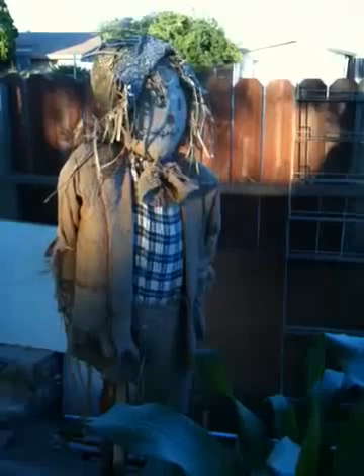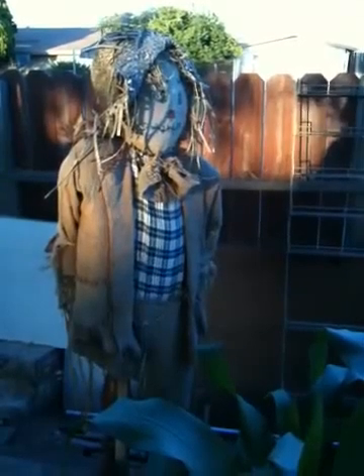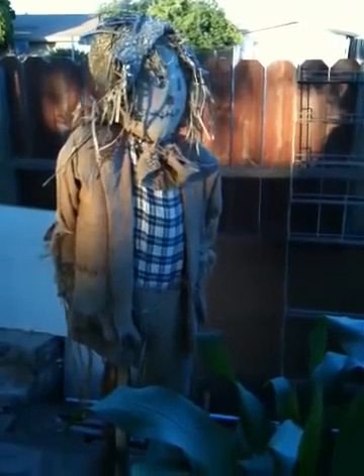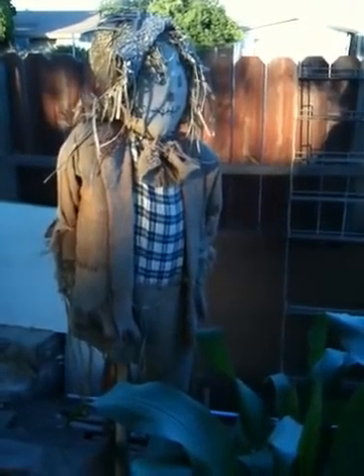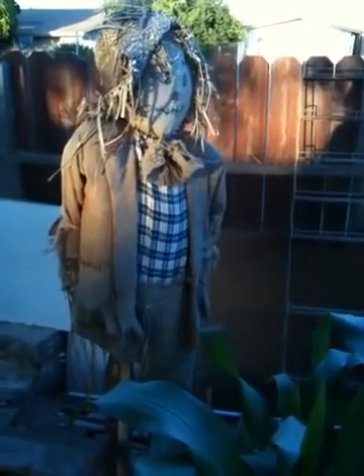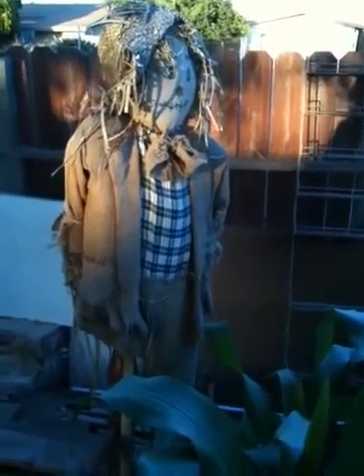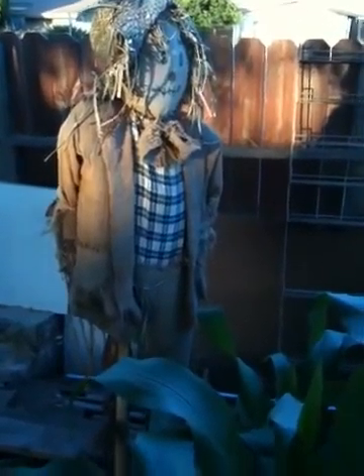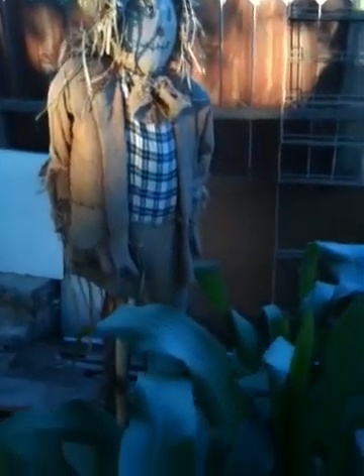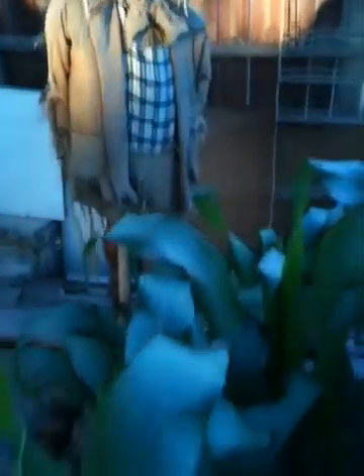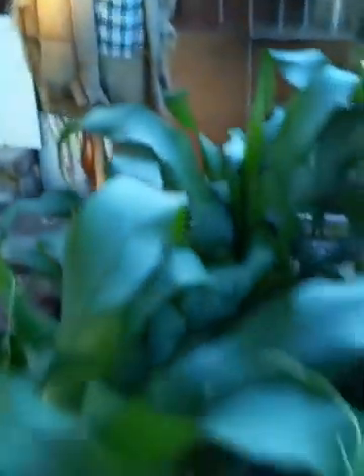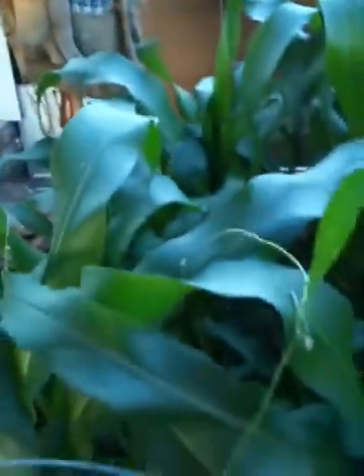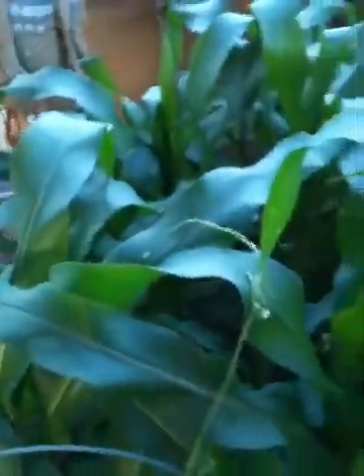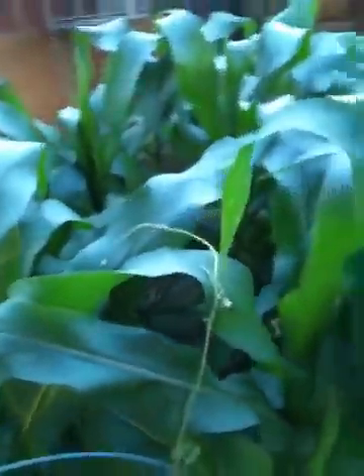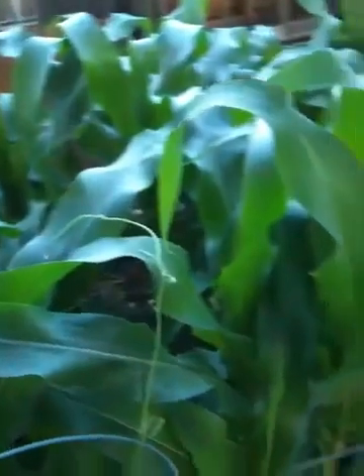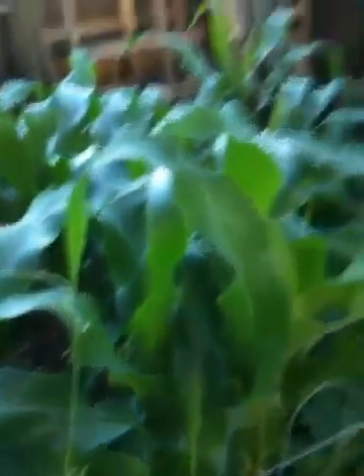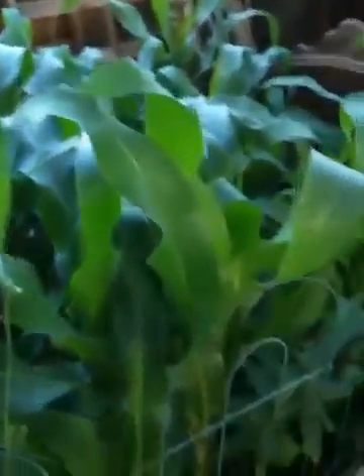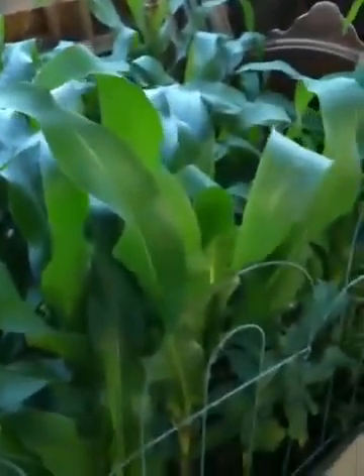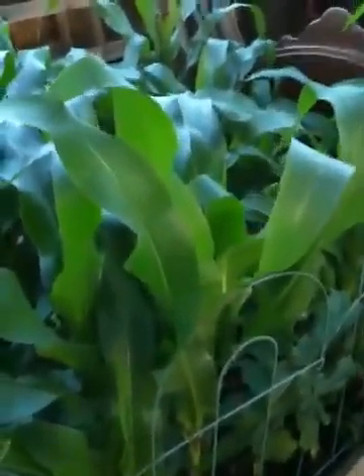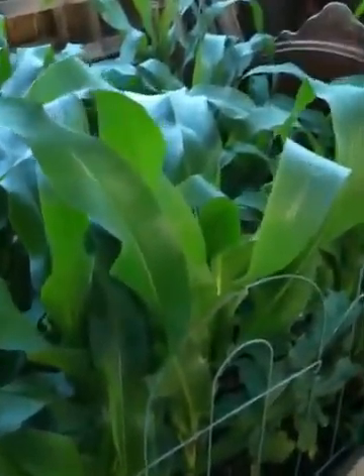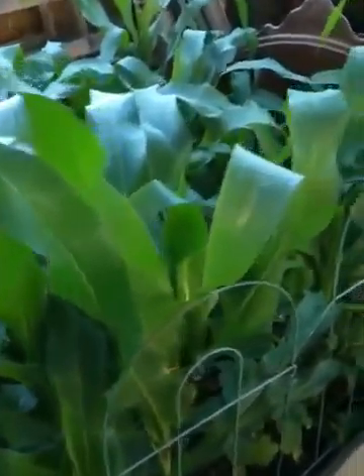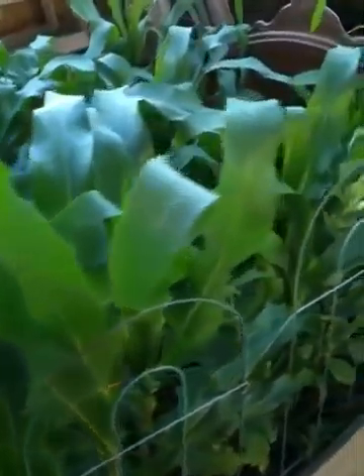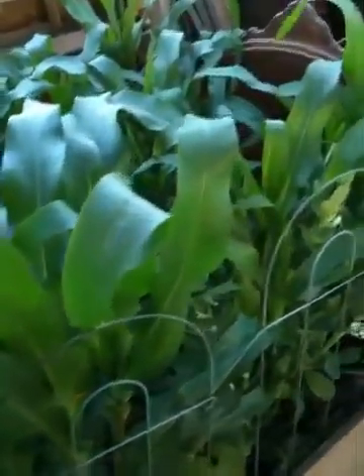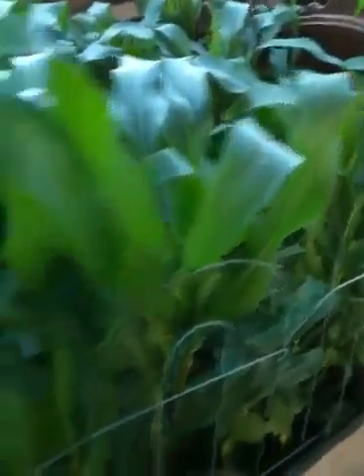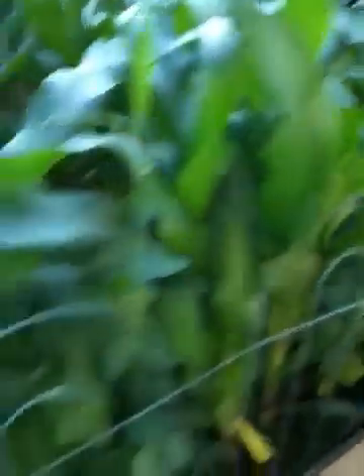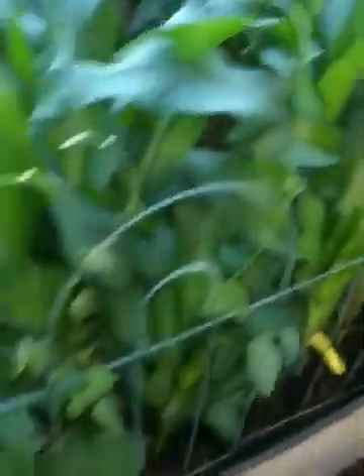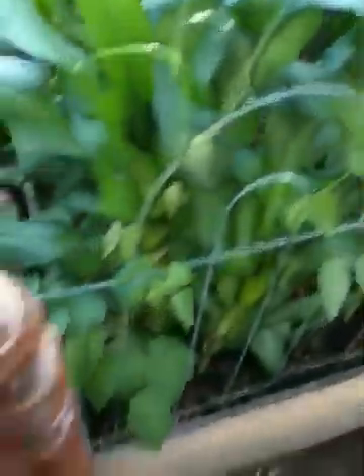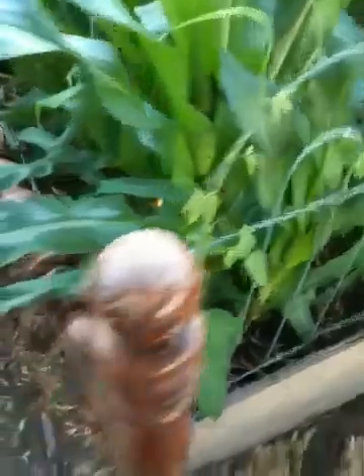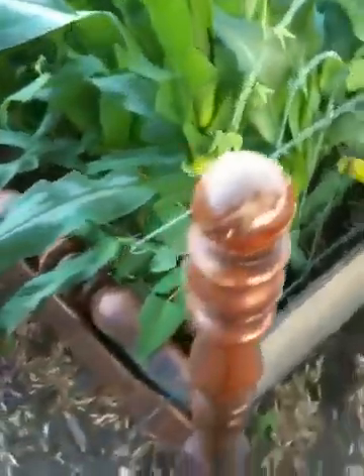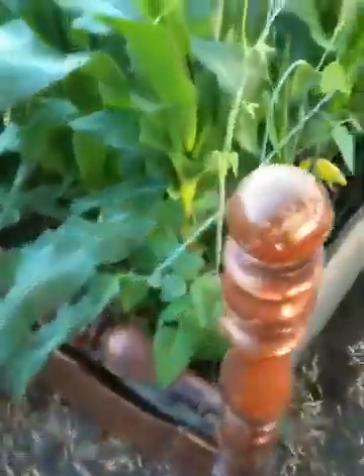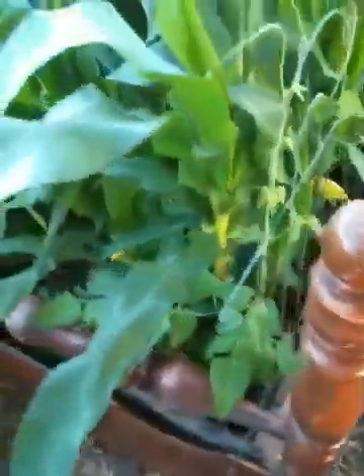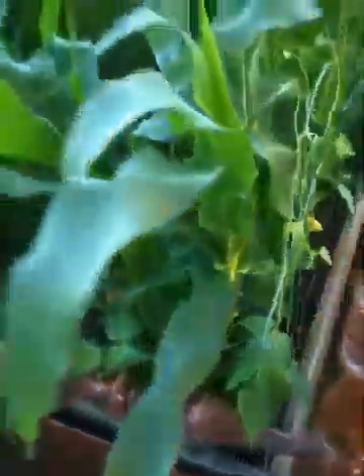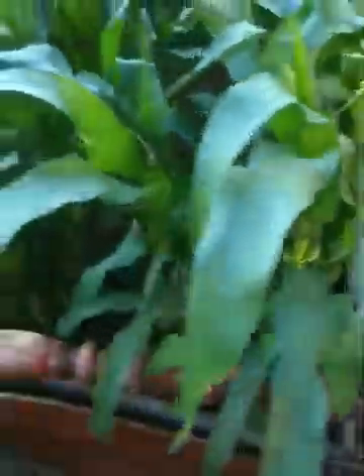There's my little scarecrow and look at my bed of corn. I have a bed of corn here. Yes, a bed of corn. You heard right. A bed.